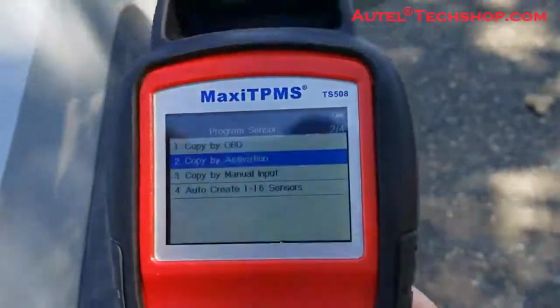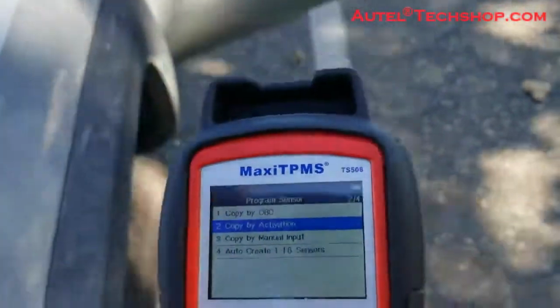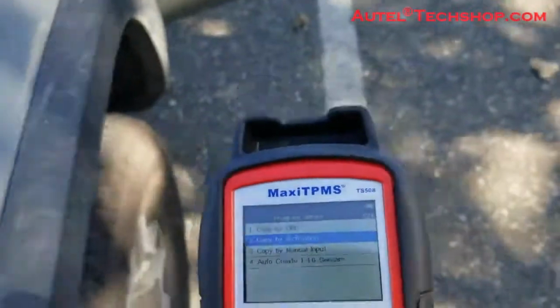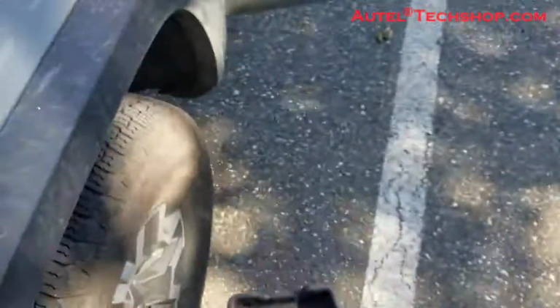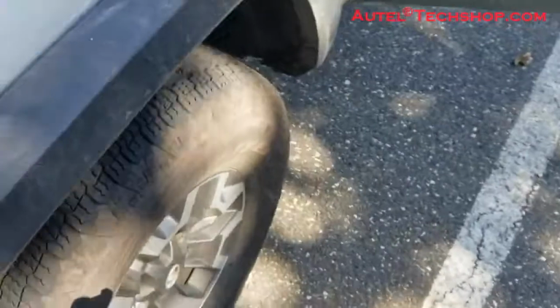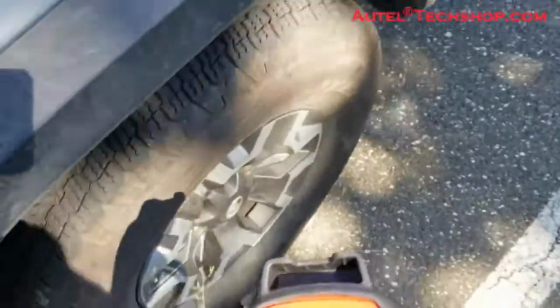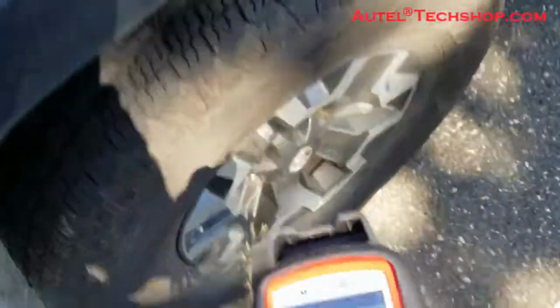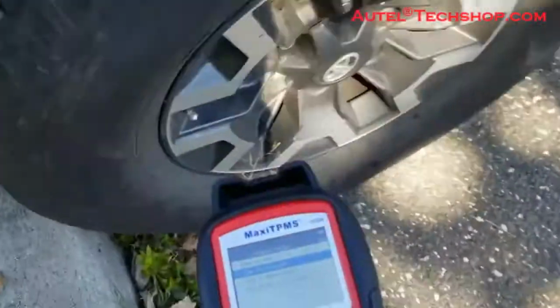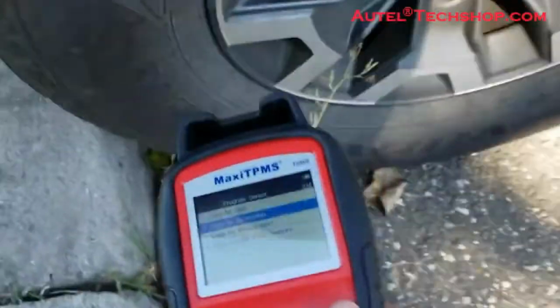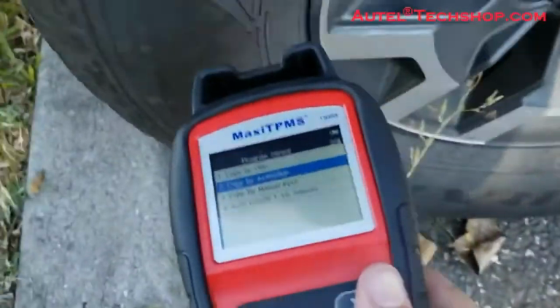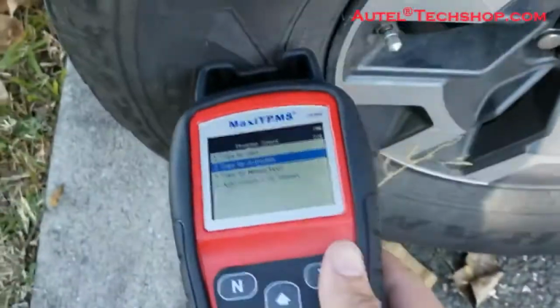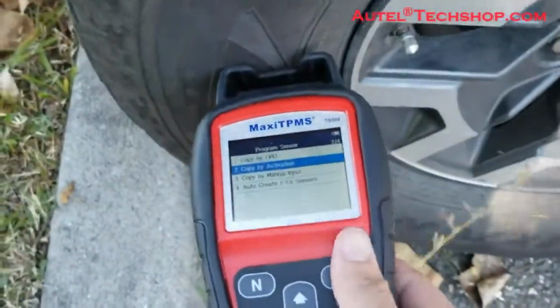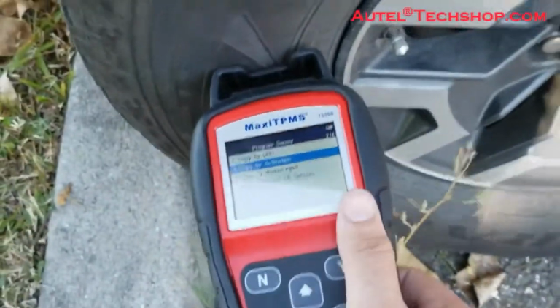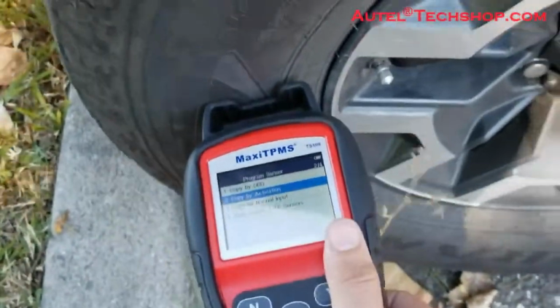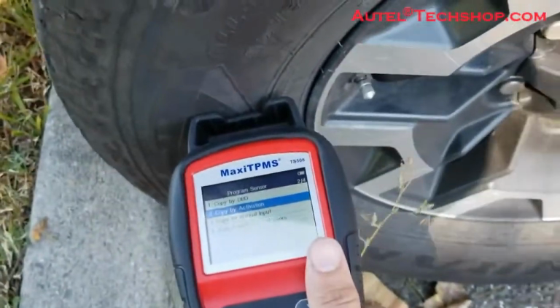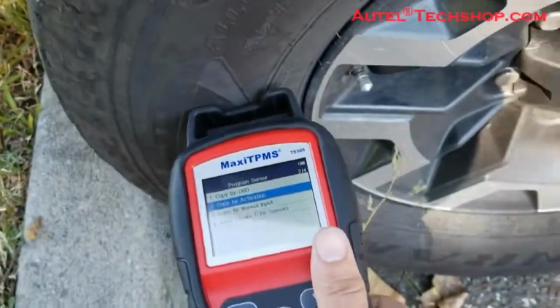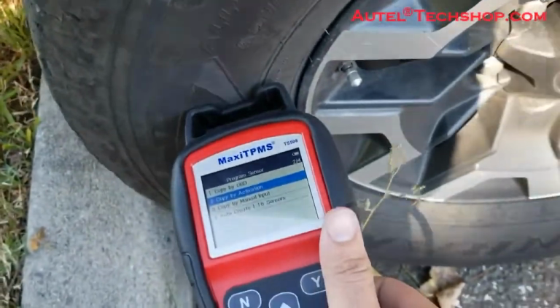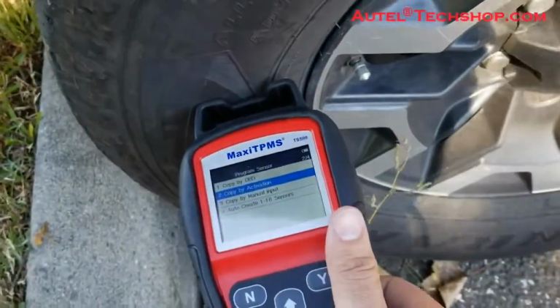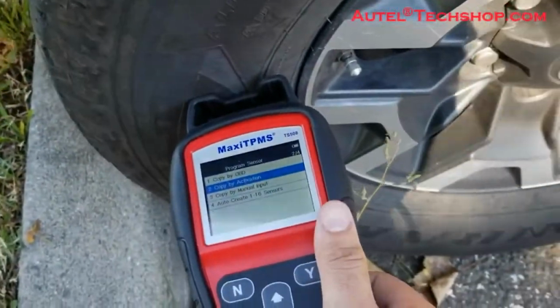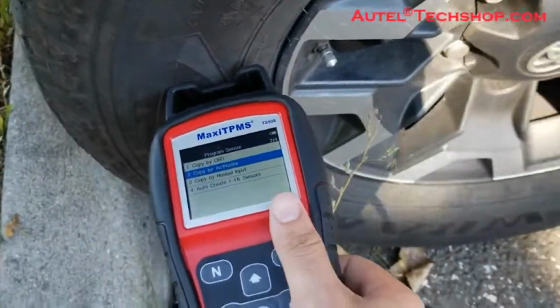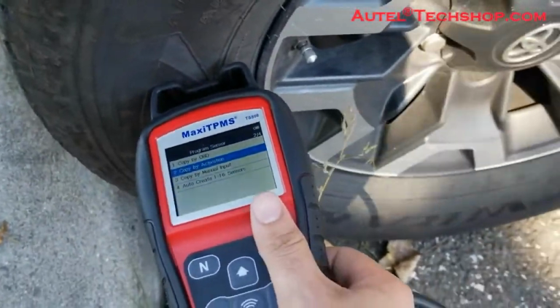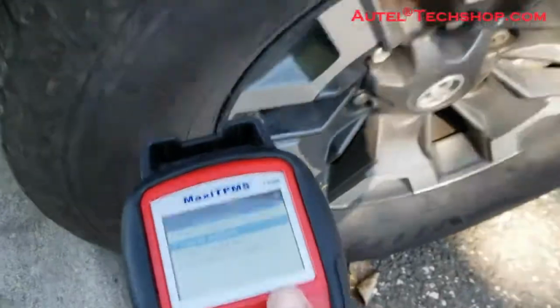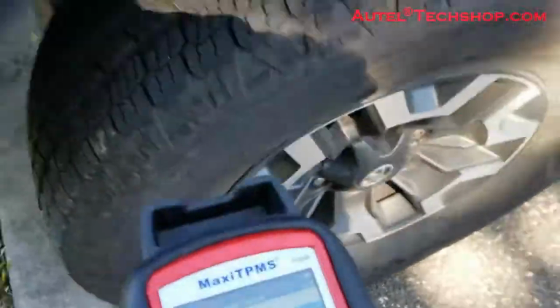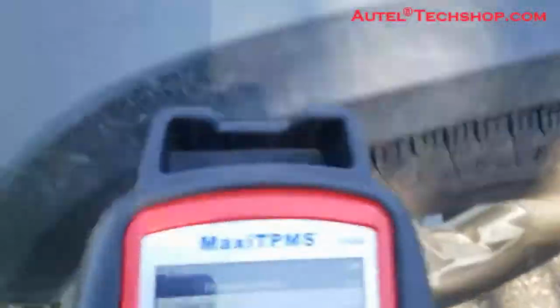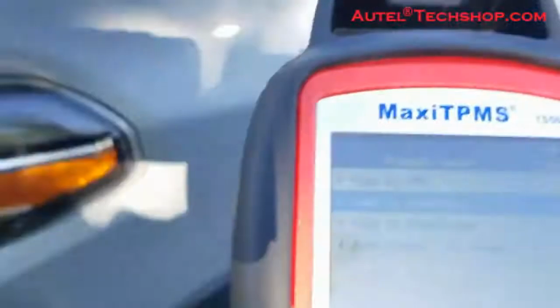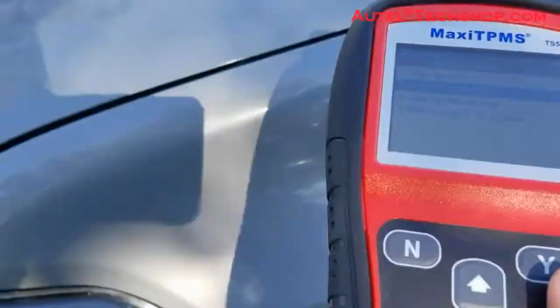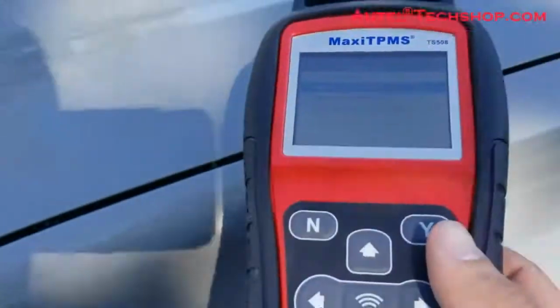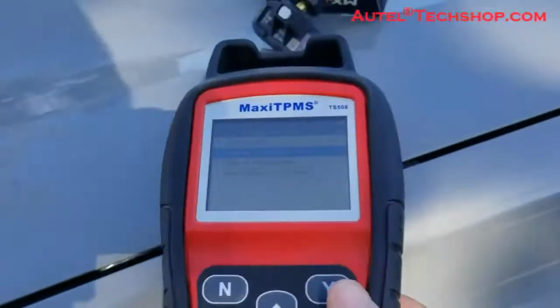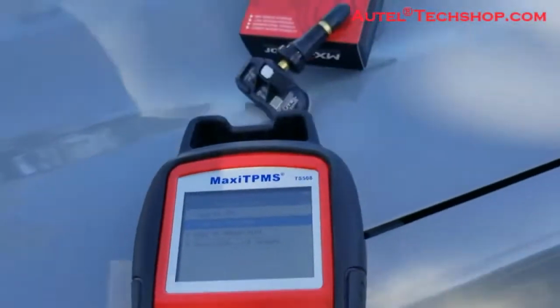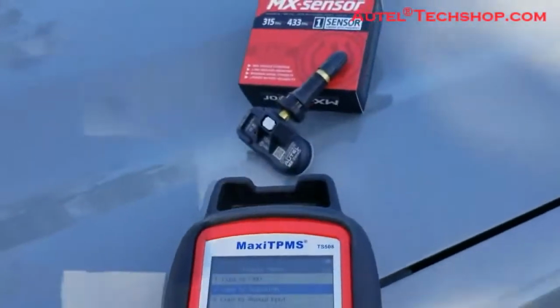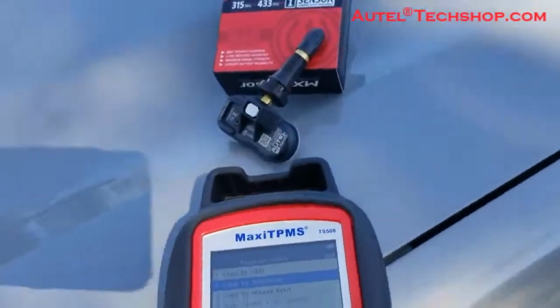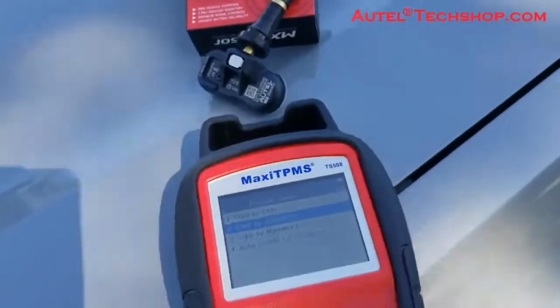Copy by activation is when you go to the tire, trigger the actual sensor, pull the ID from it, and then come over and program the sensor.